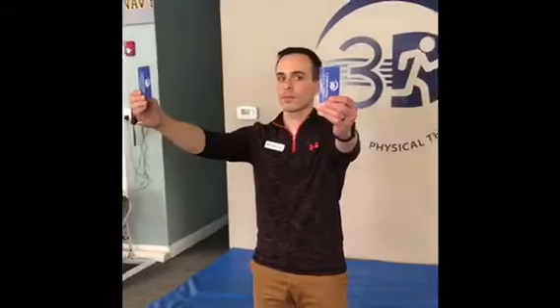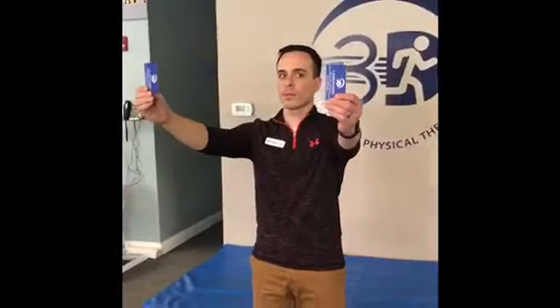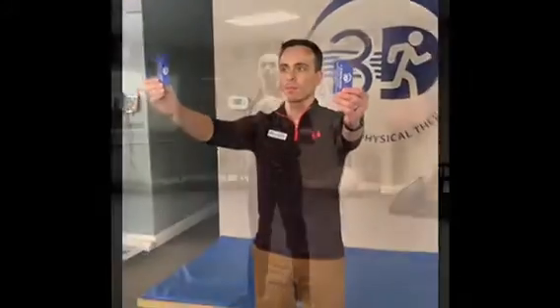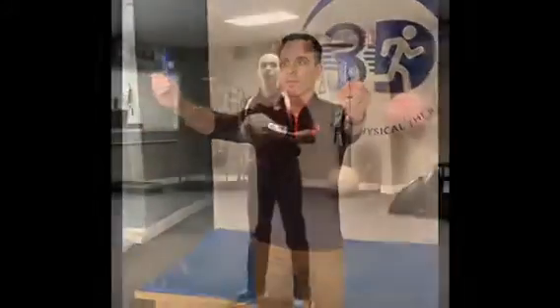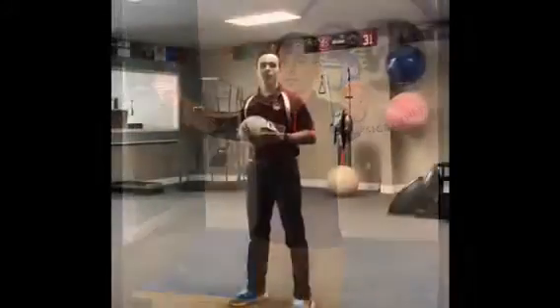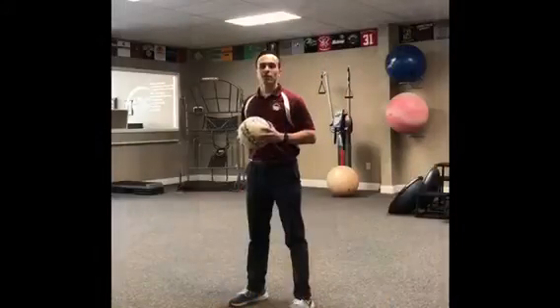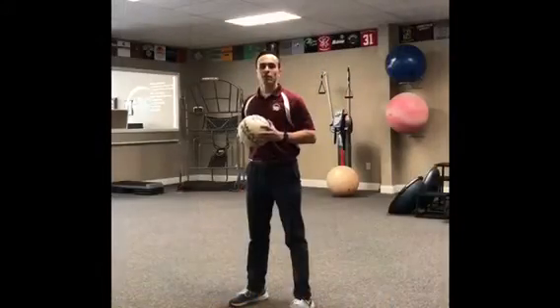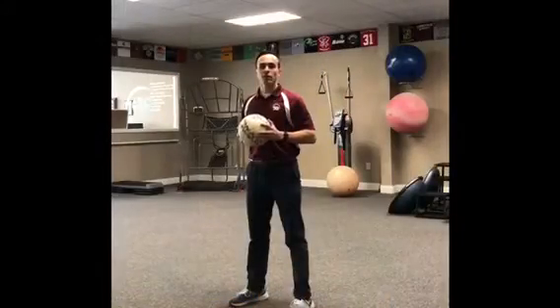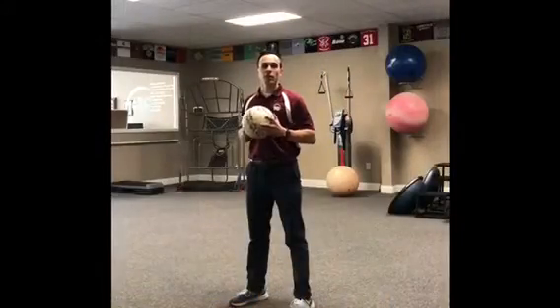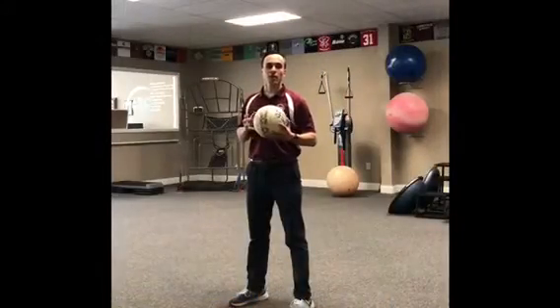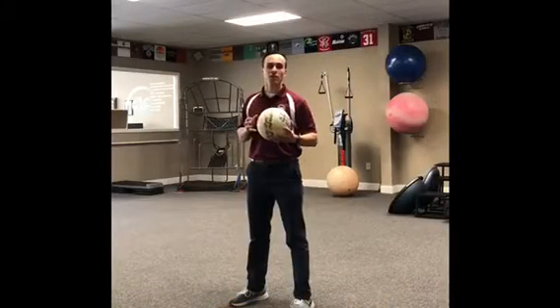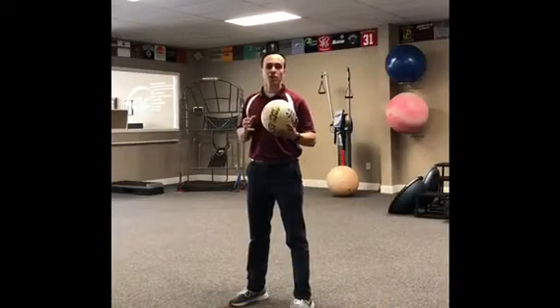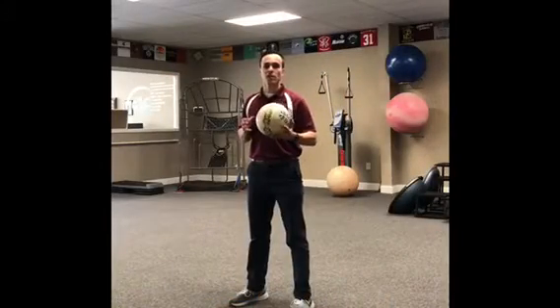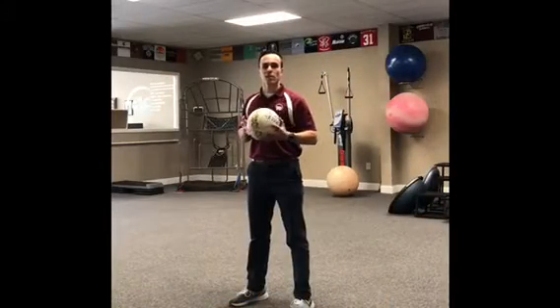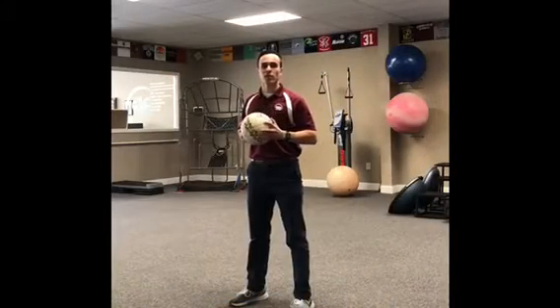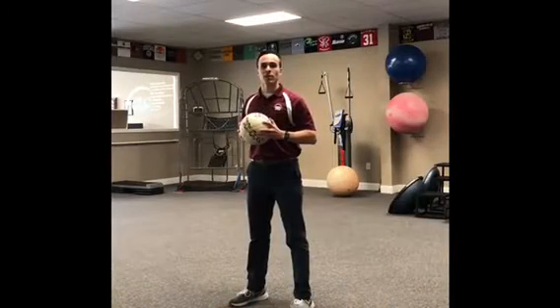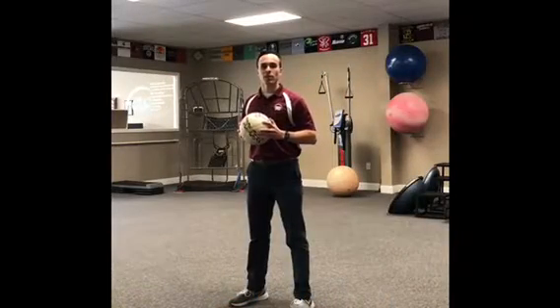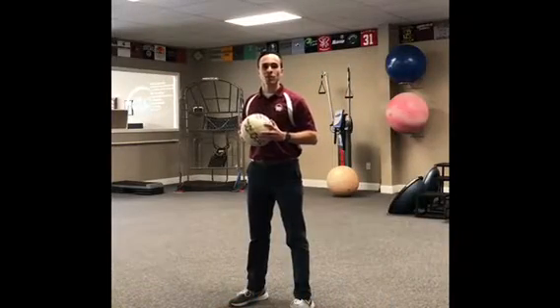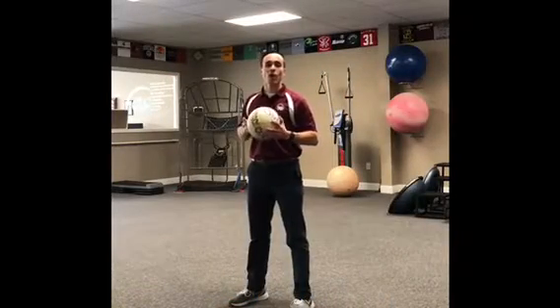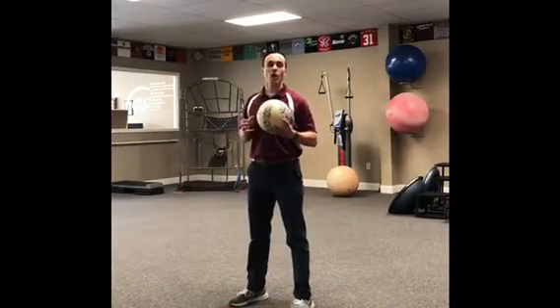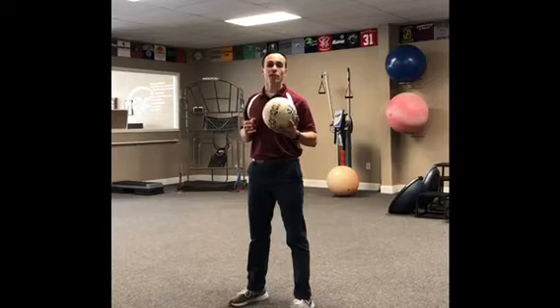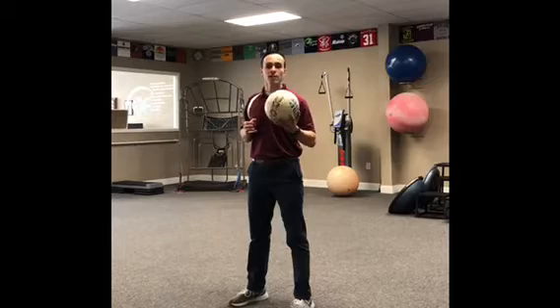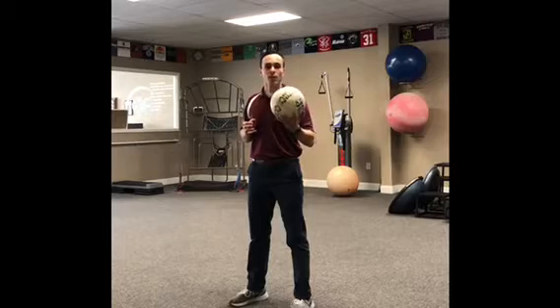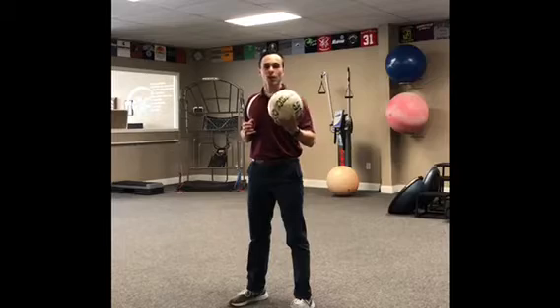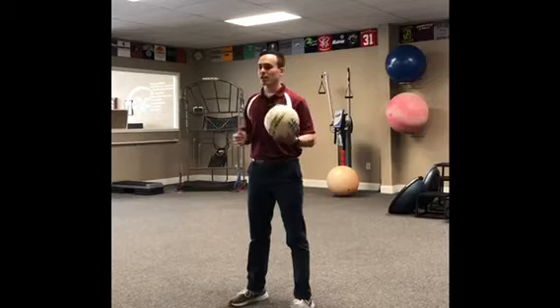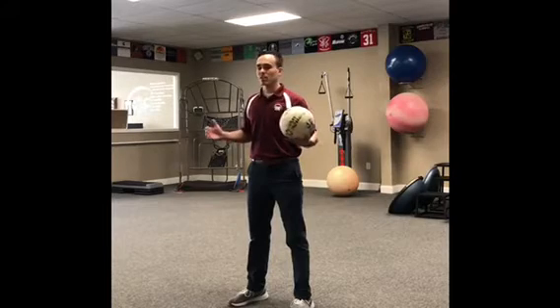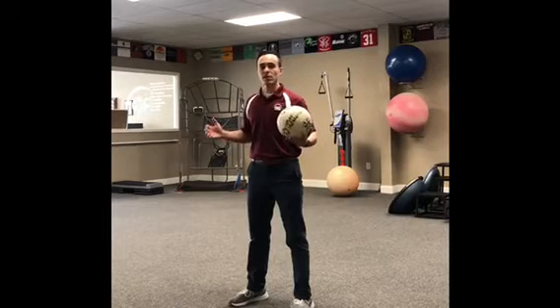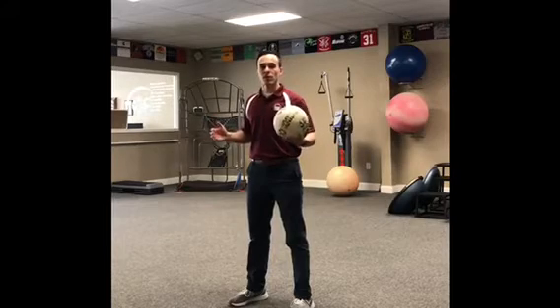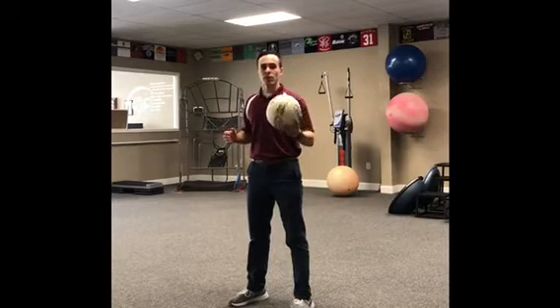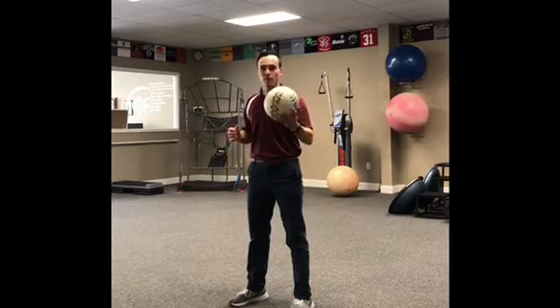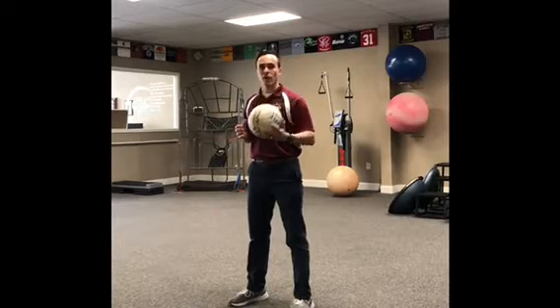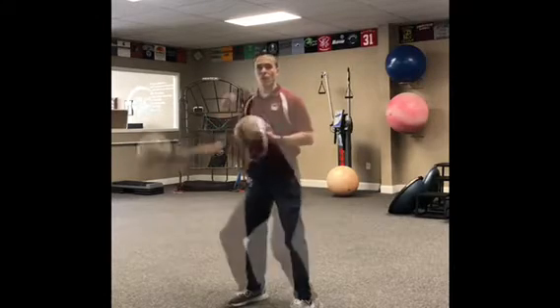There are a few great exercises to do for your concussion or your vestibular rehabilitation. All you need is a ball and some space to move and follow along.